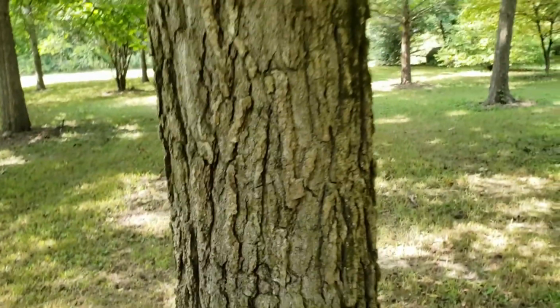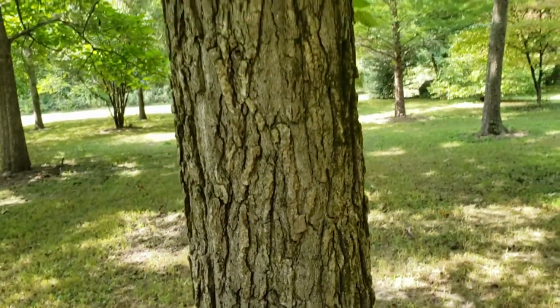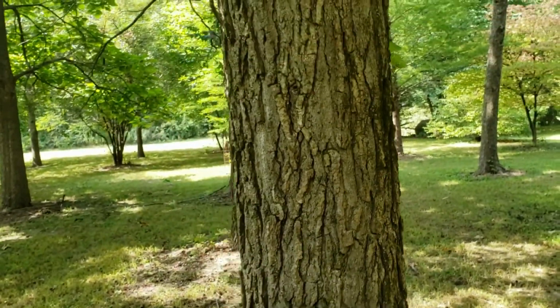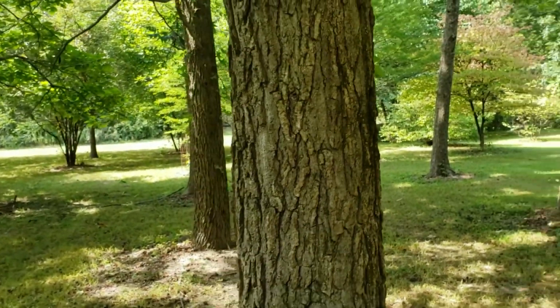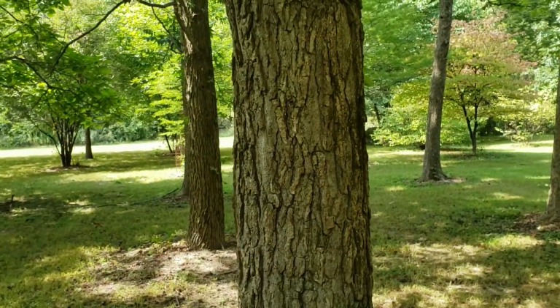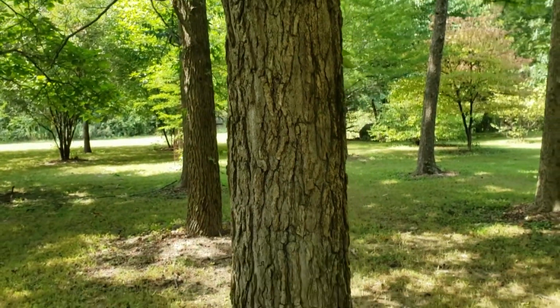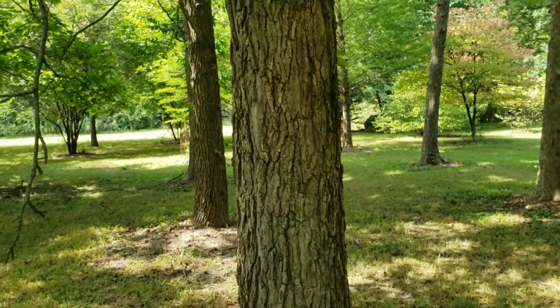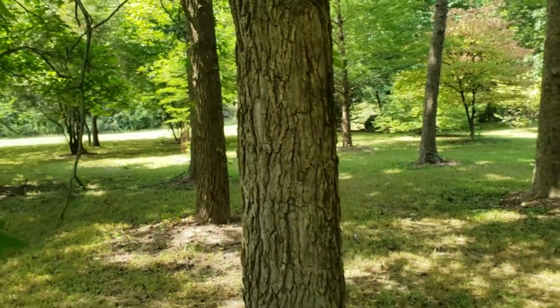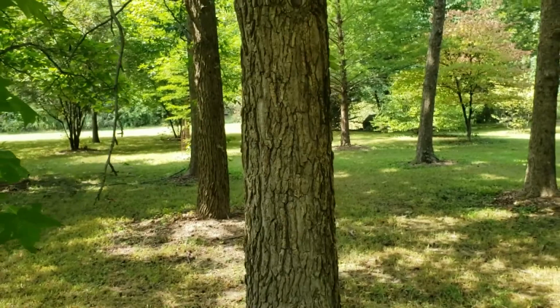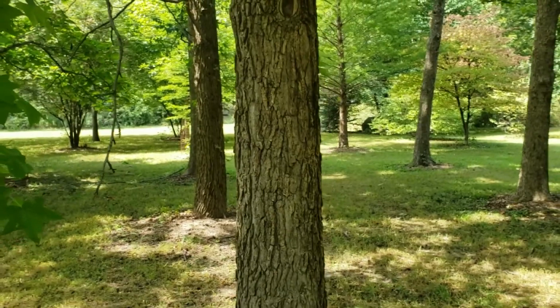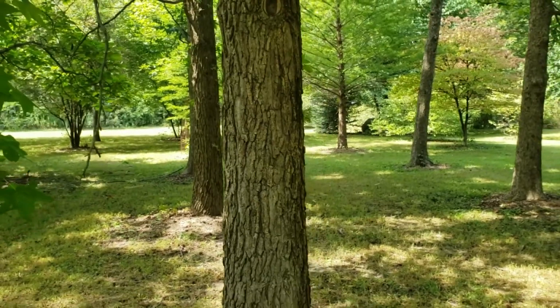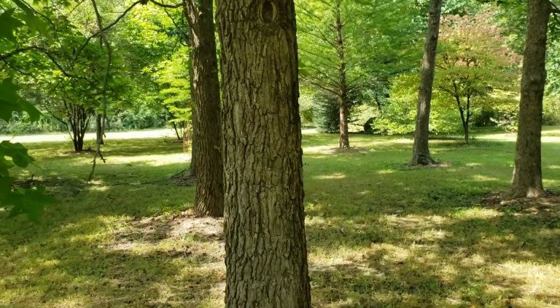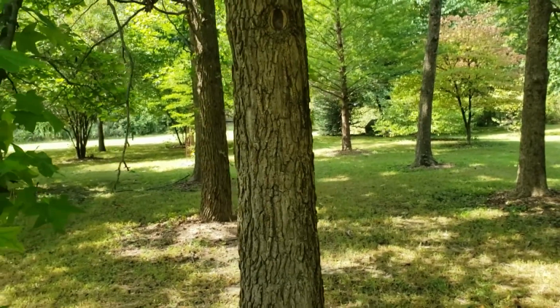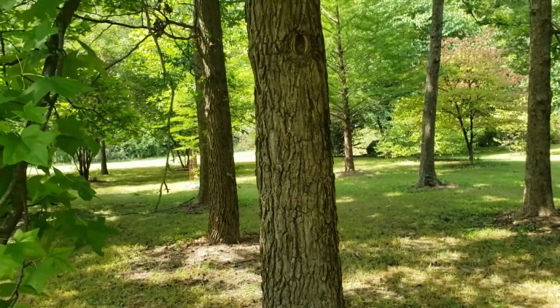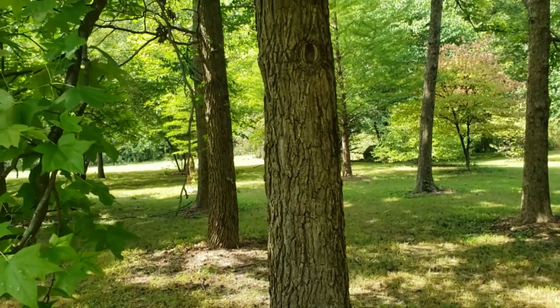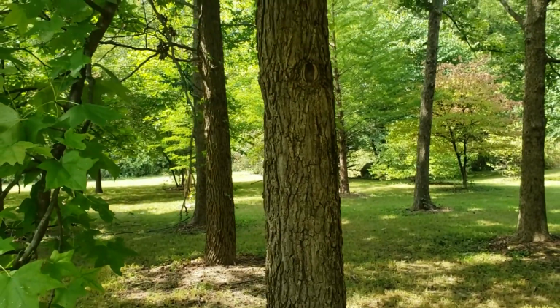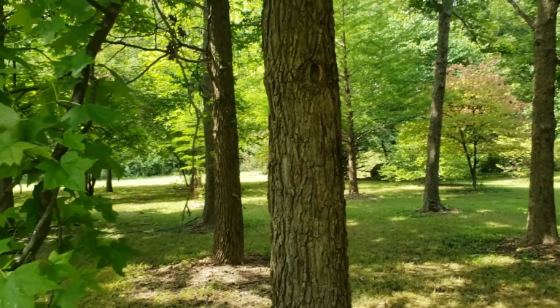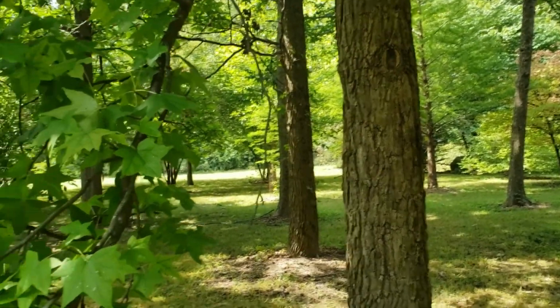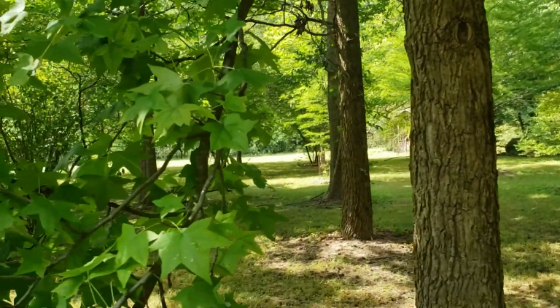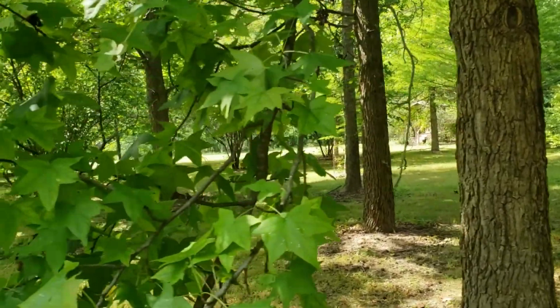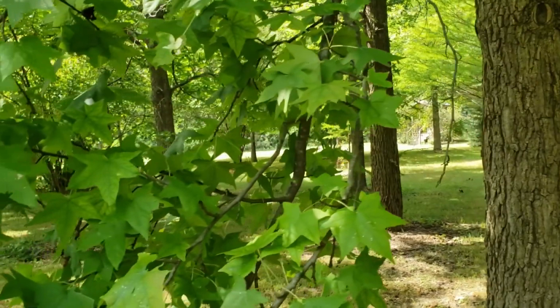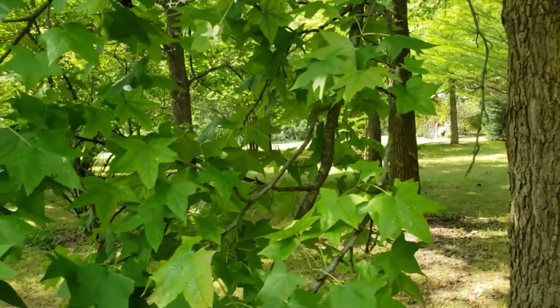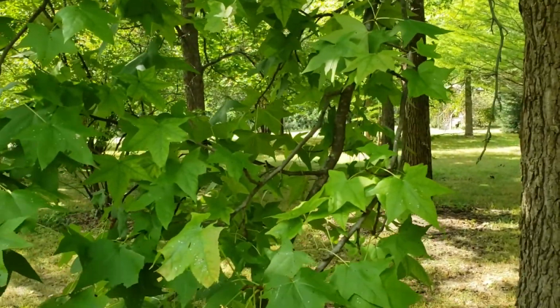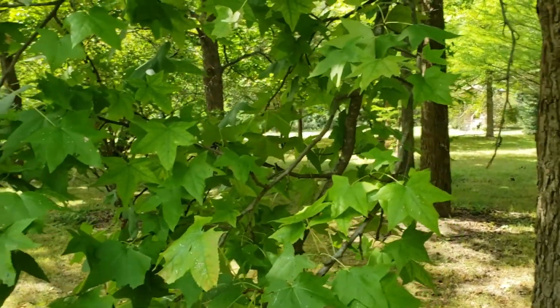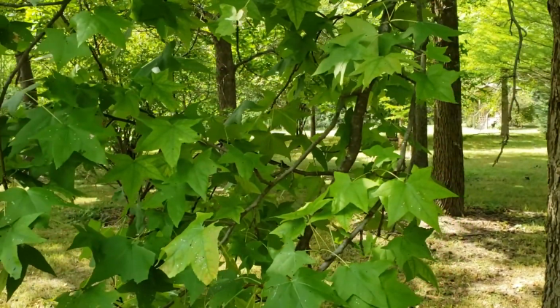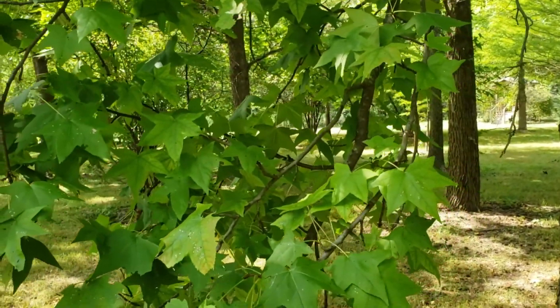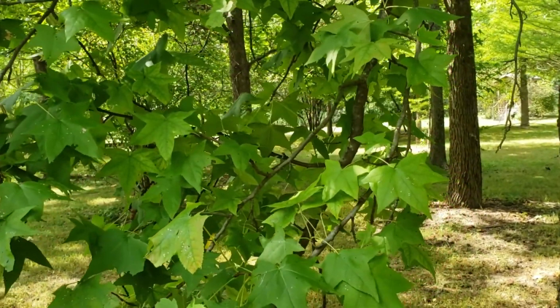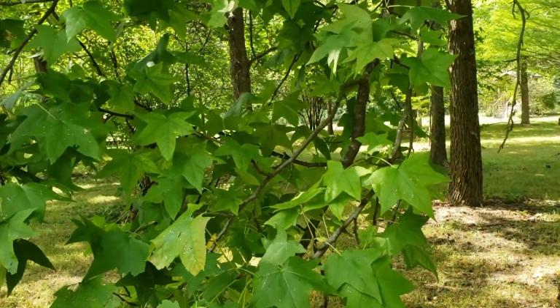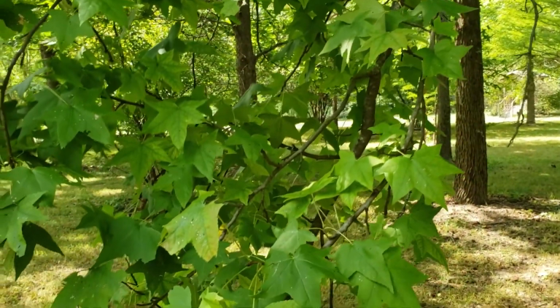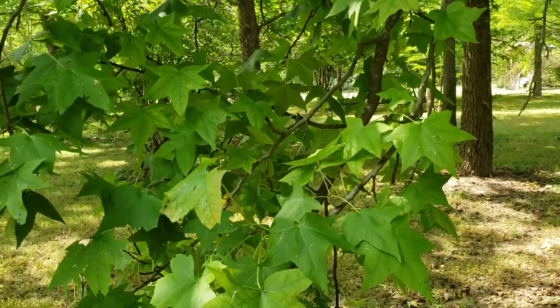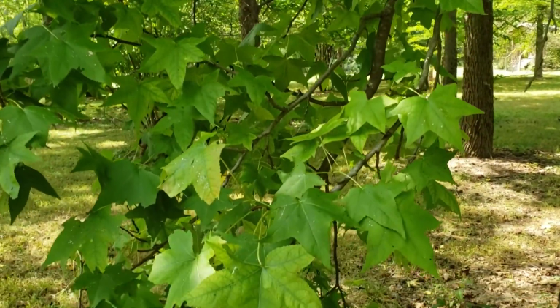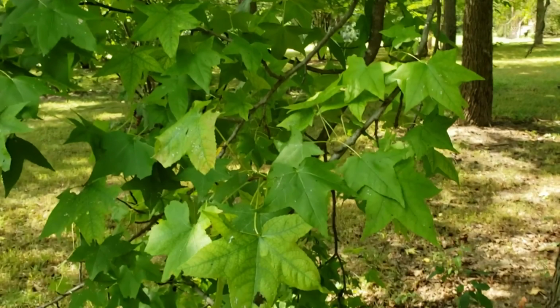Sweetgum is found native in bottomland situations in the southern part of the state, but as mentioned, it gets planted widely for ornamental purposes because of its beautiful characteristics. Although, be warned — it's not much fun to walk on those sweetgum balls in your bare feet.